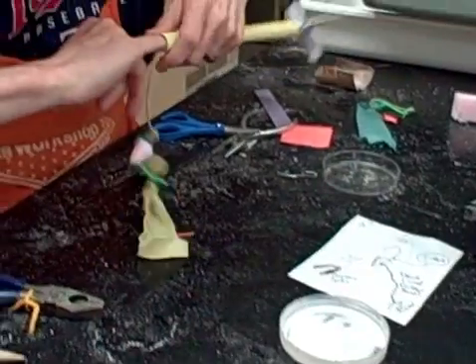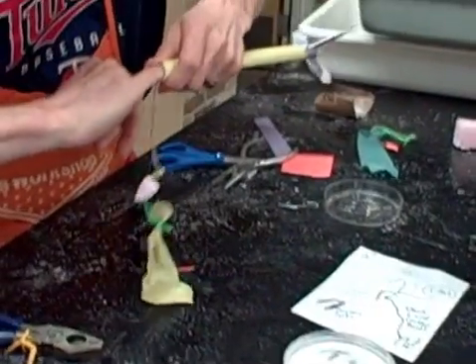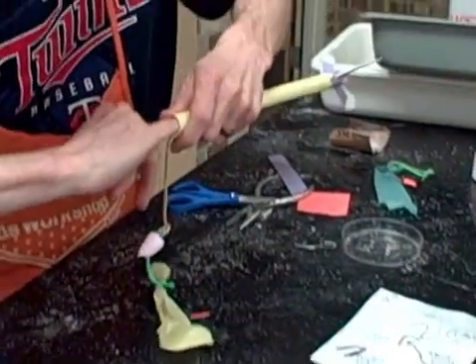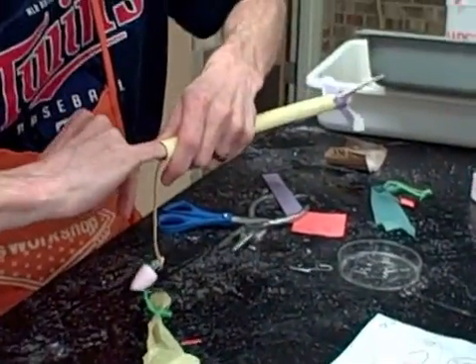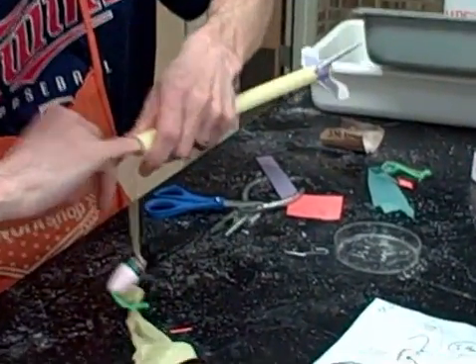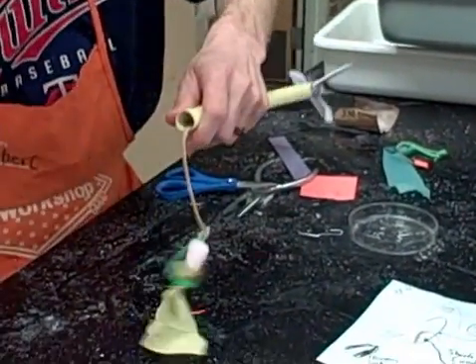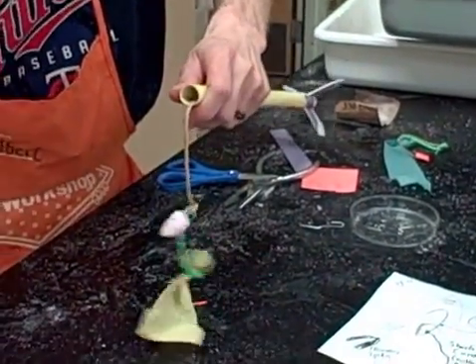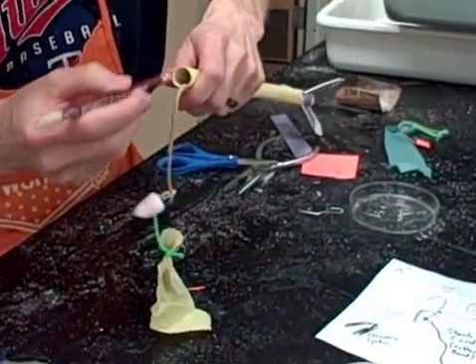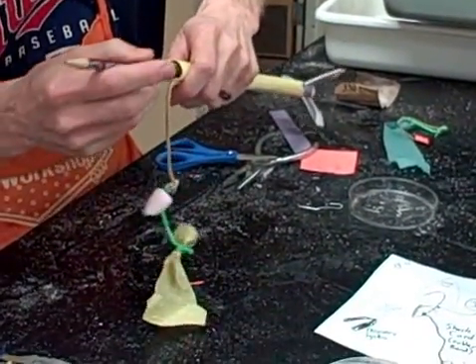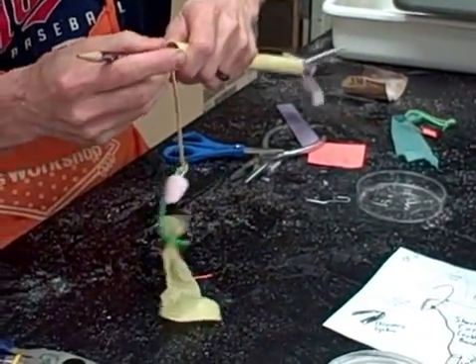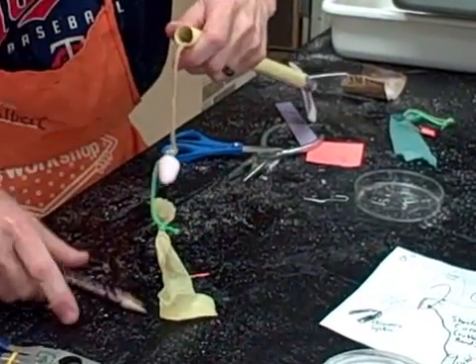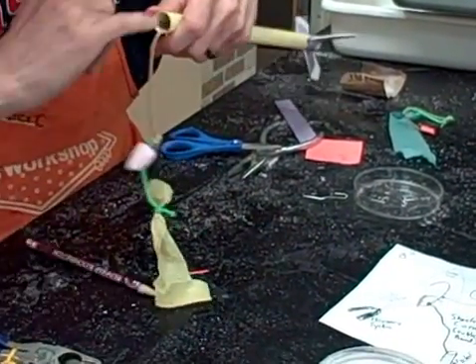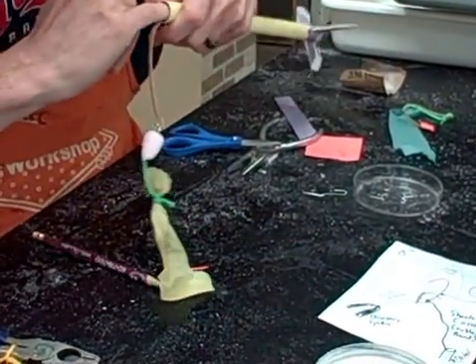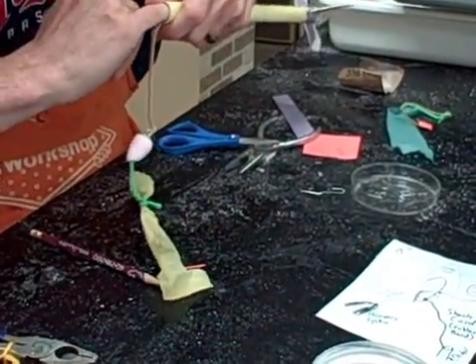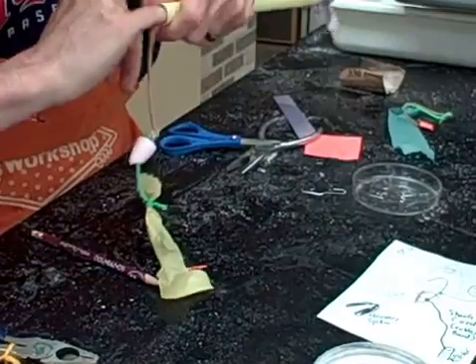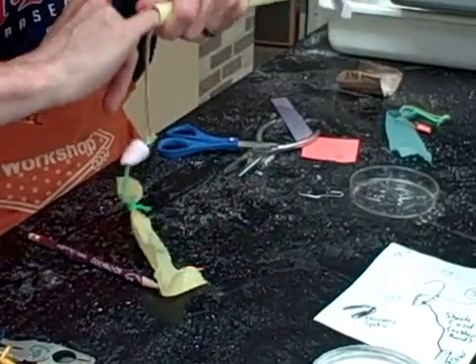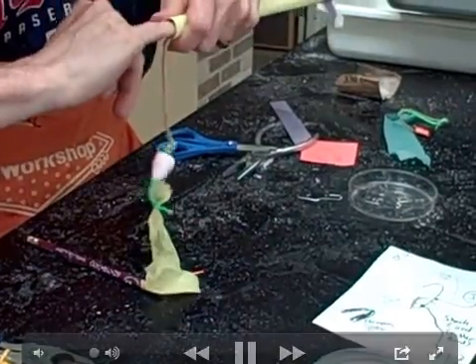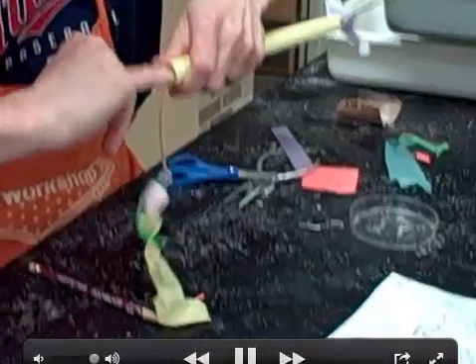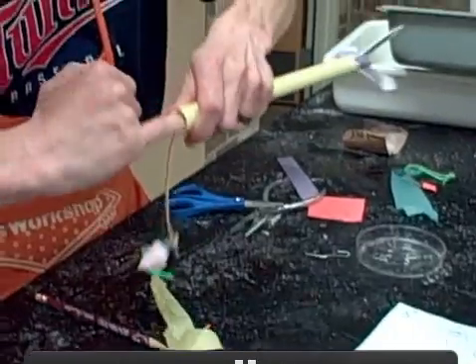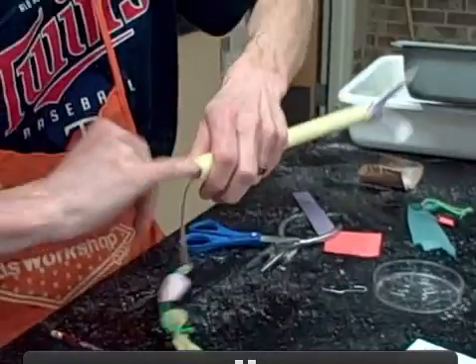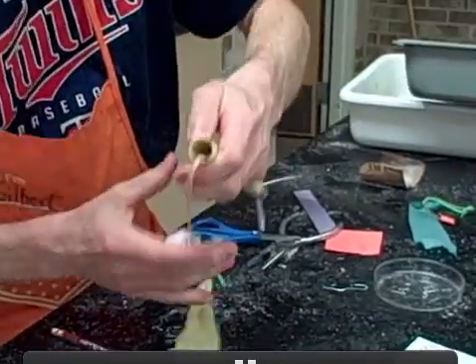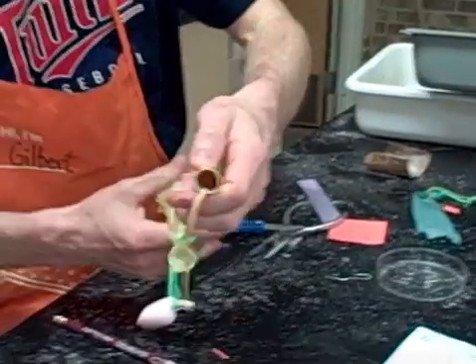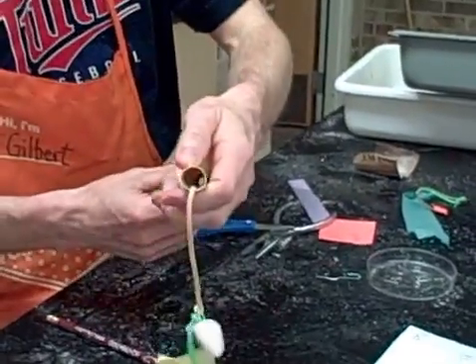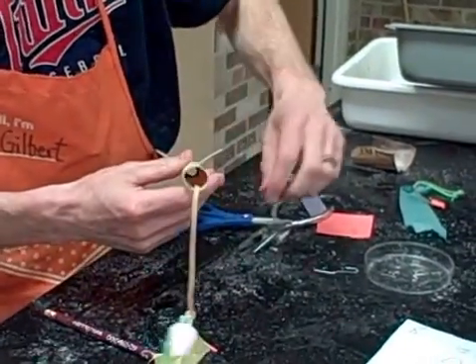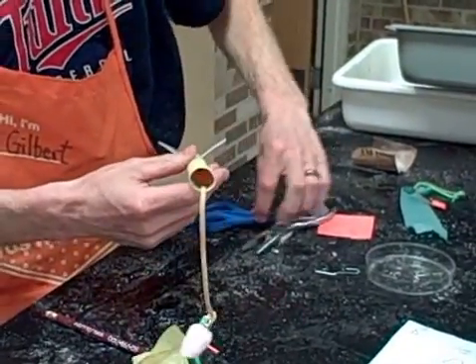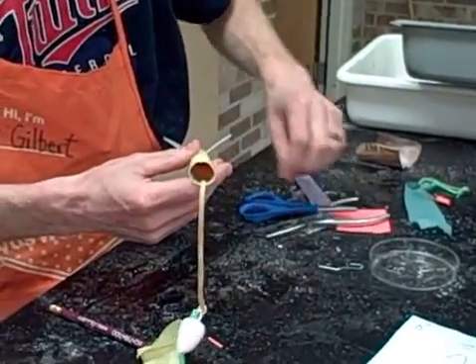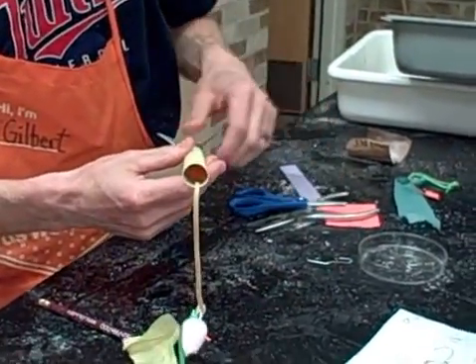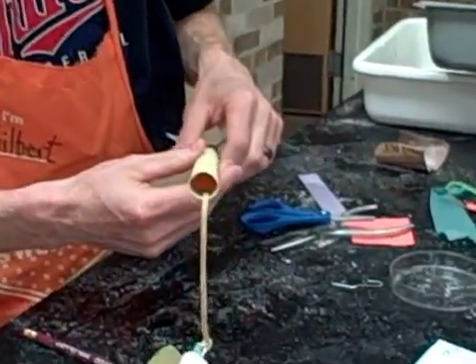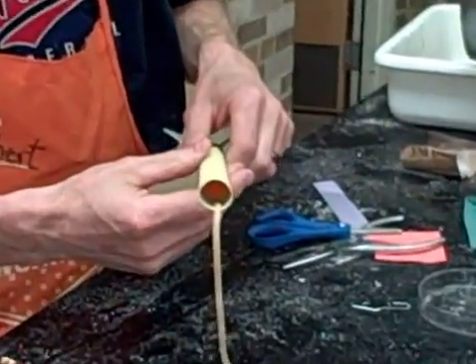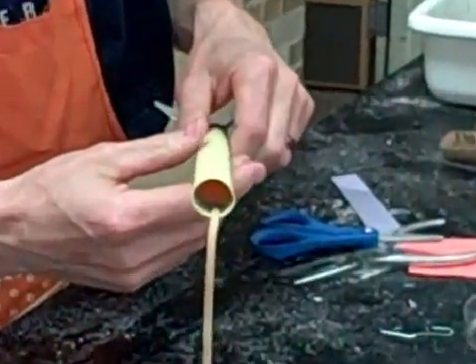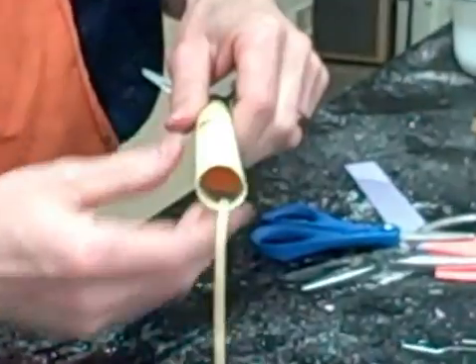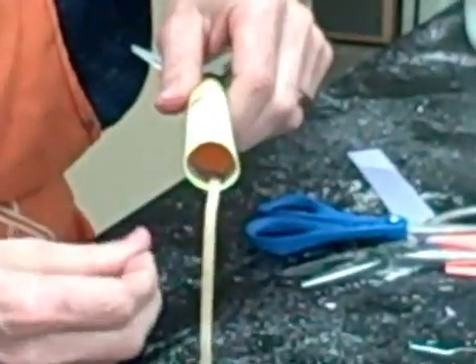If you've got quite fat fingers, you might want to use a pencil or something. About half inch in there, about like that. And your rocket is ready.